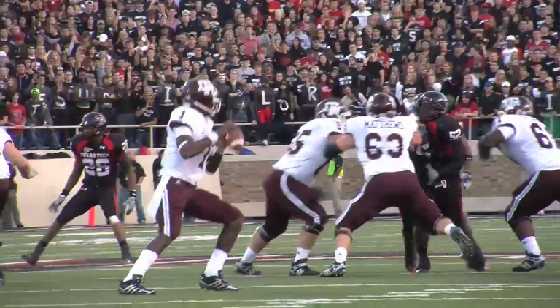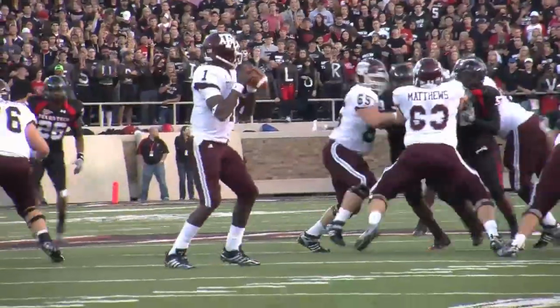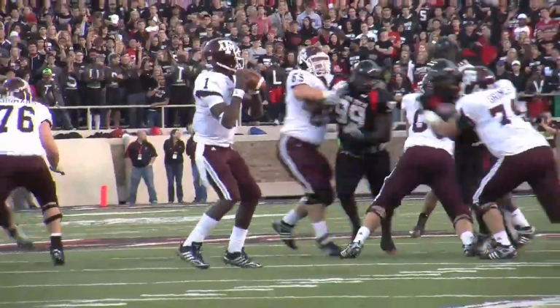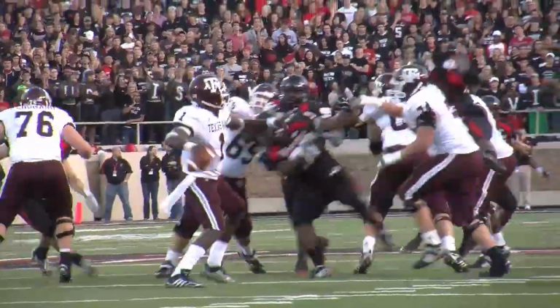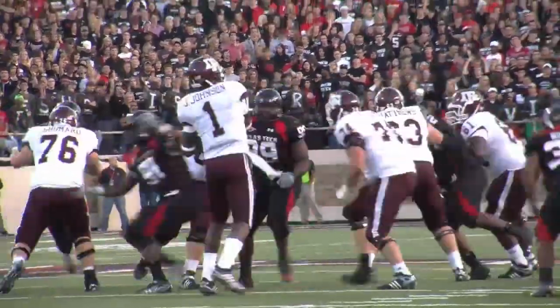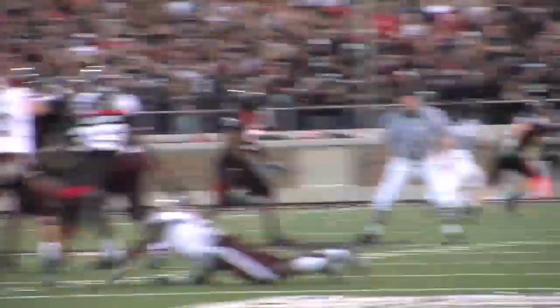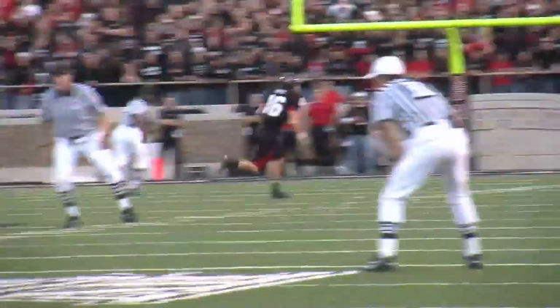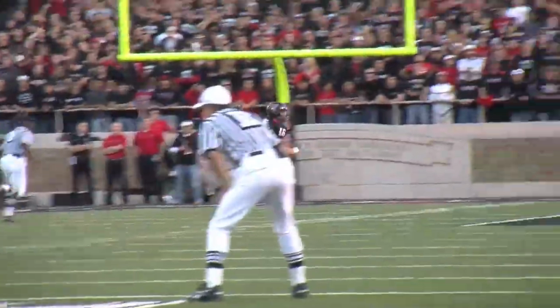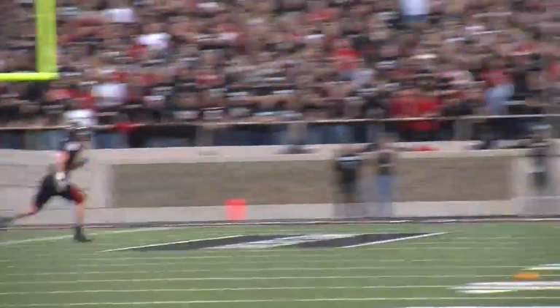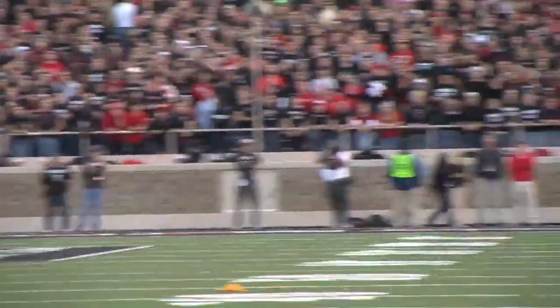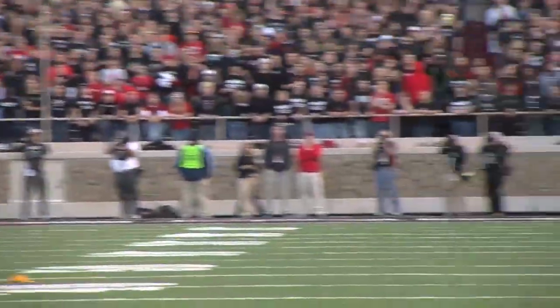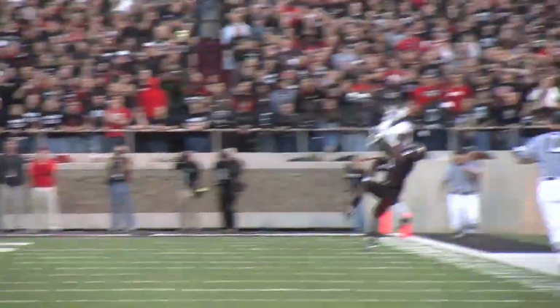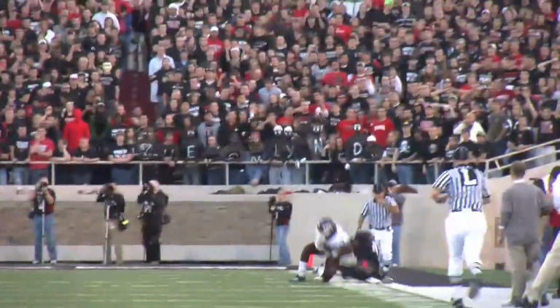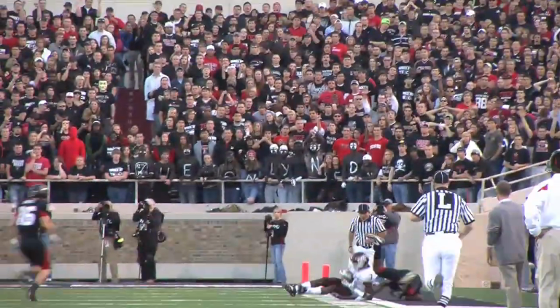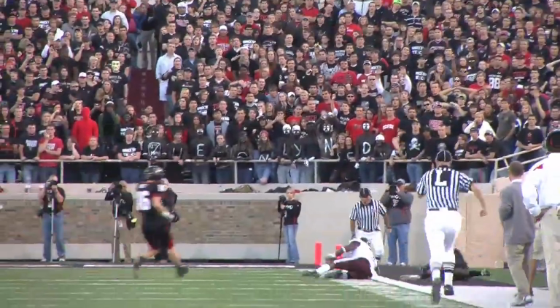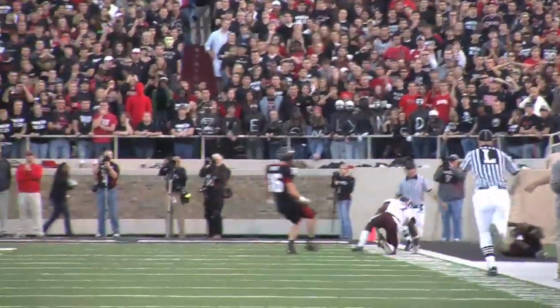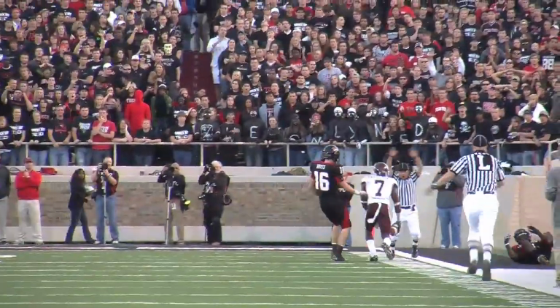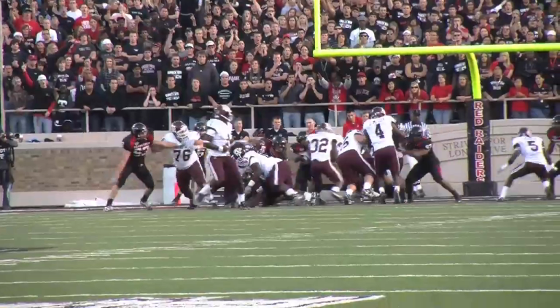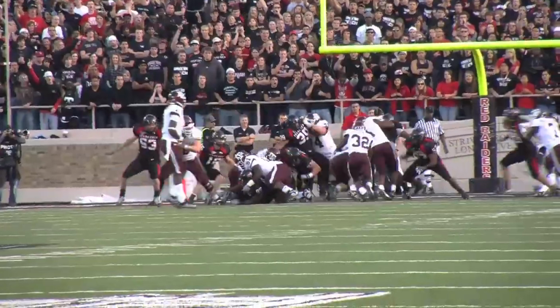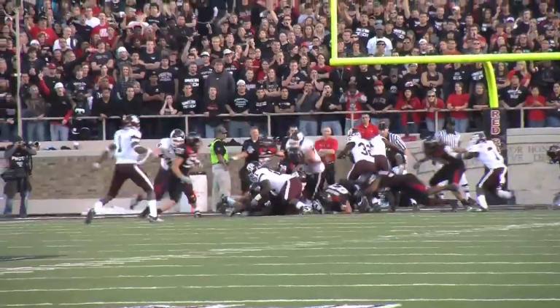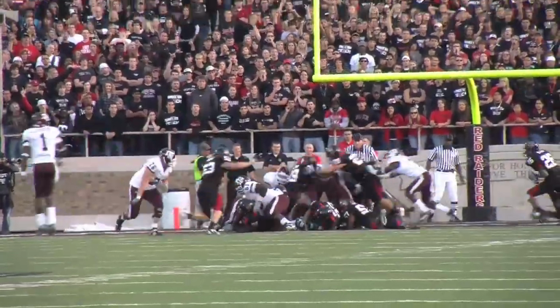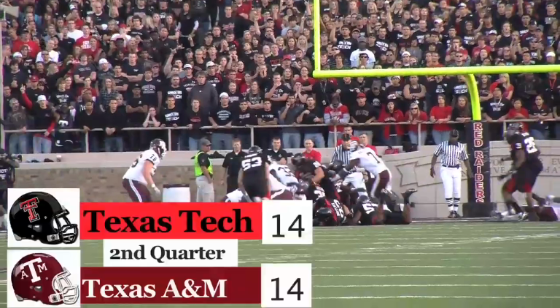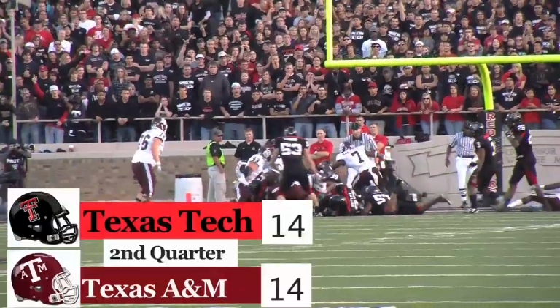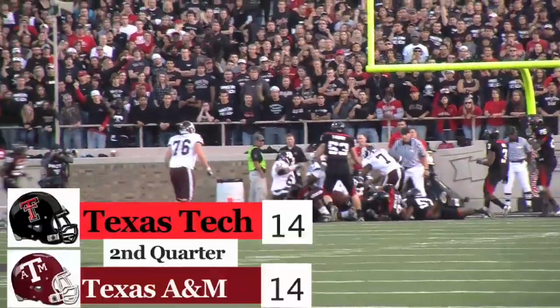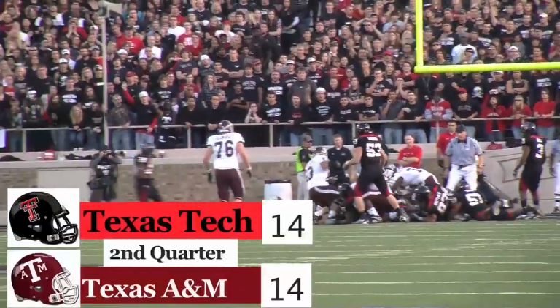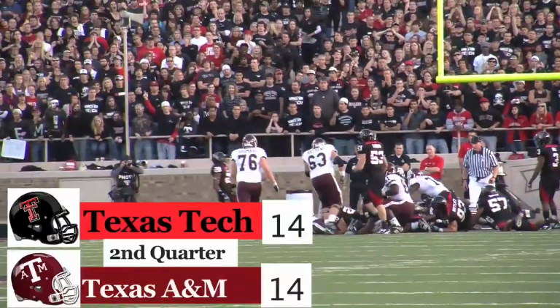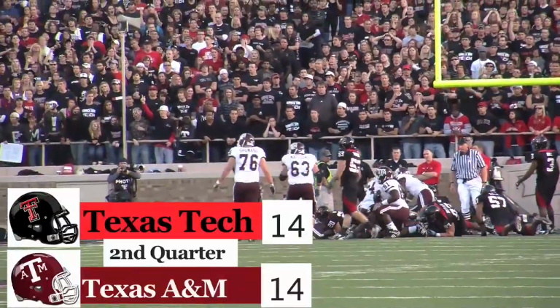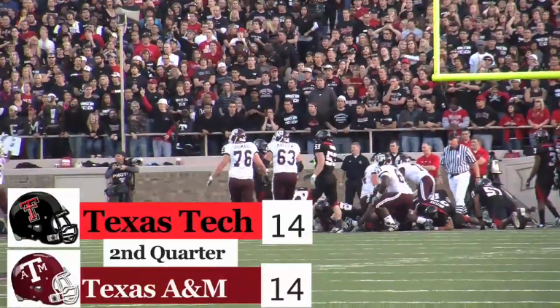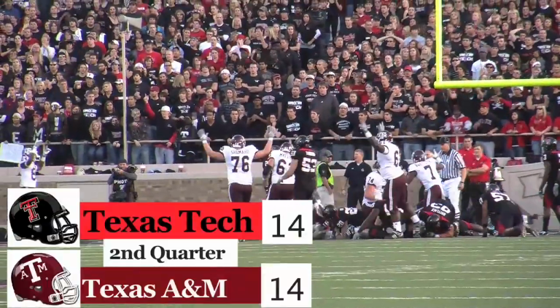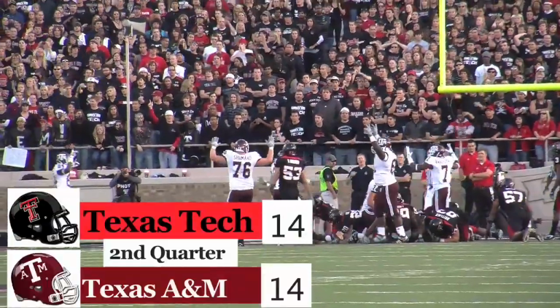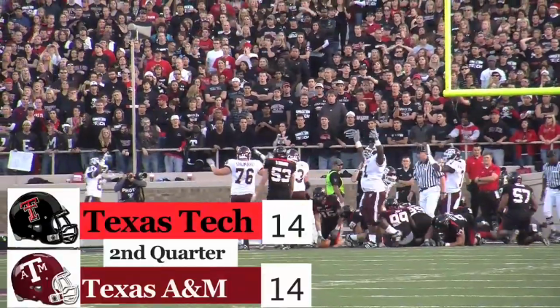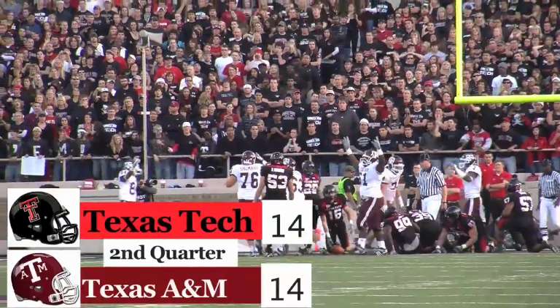Texas A&M offense not being slowed down much — Jerrod Johnson going to find Uzoma Wachuwu, that's going to set up A&M. They're going to get in right here, touchdown run — Cyrus Gray. 14-14 in the second.